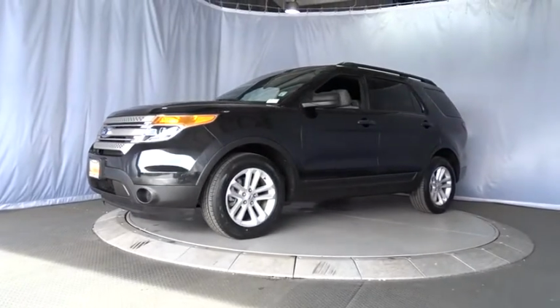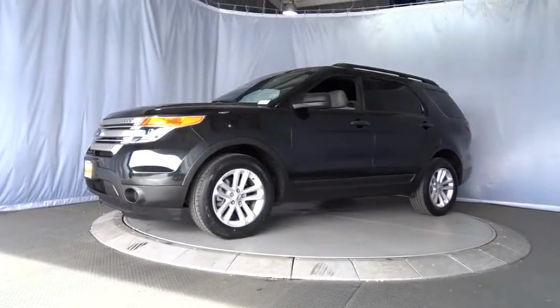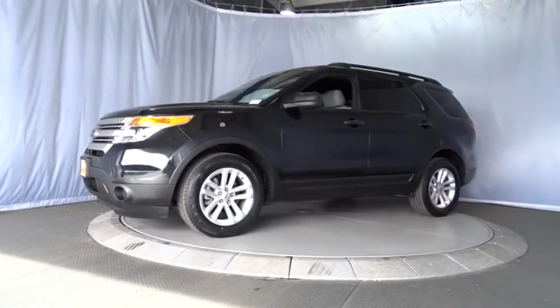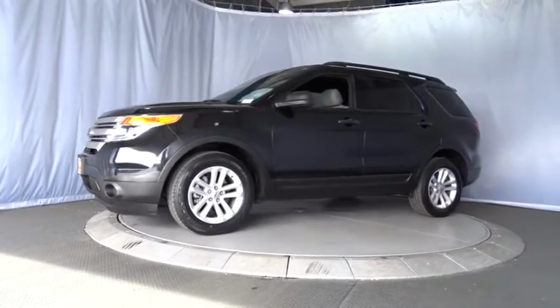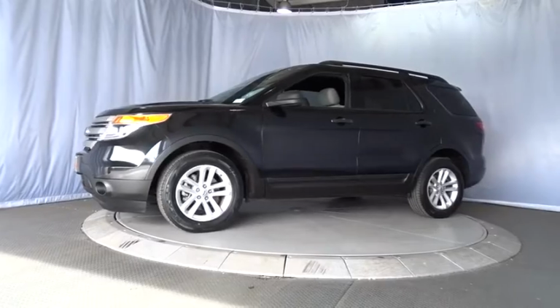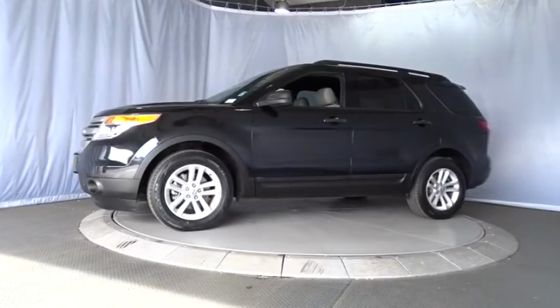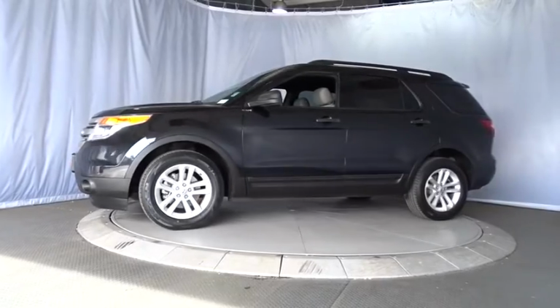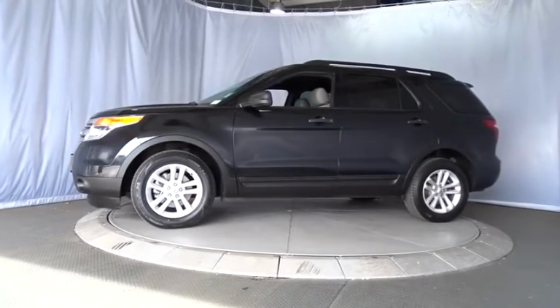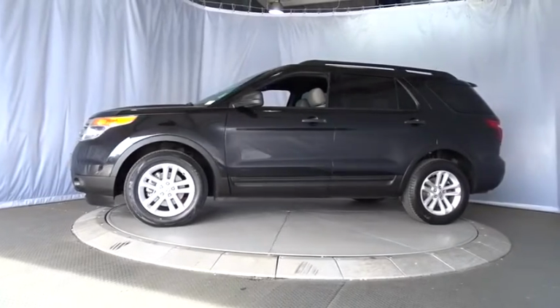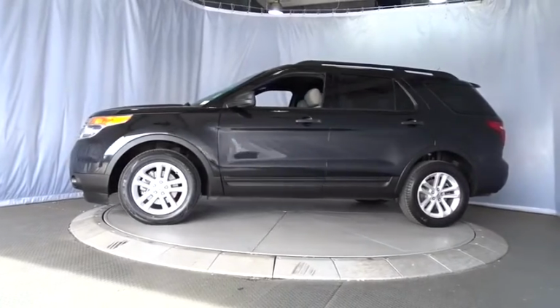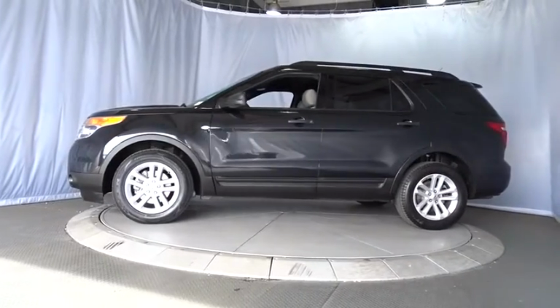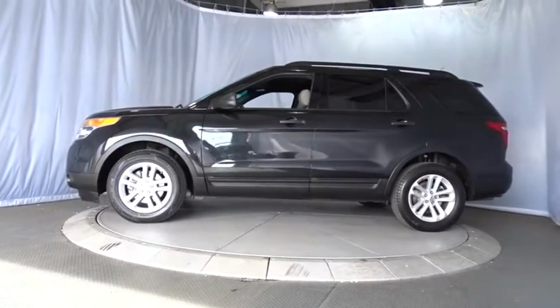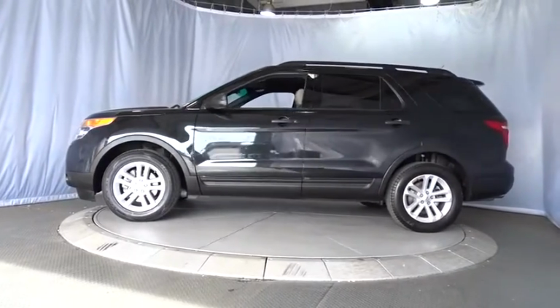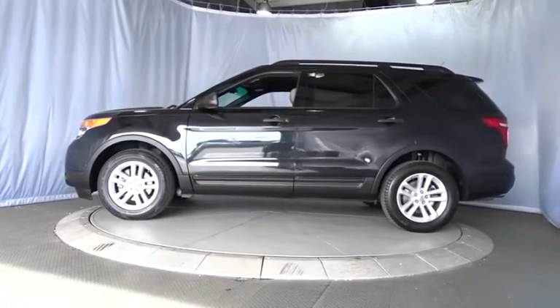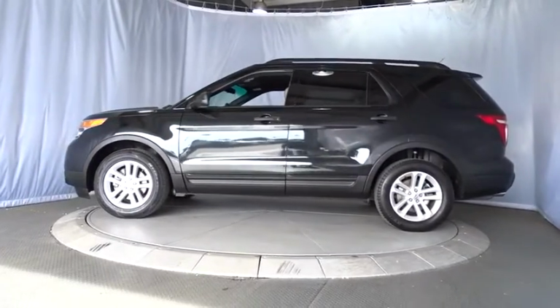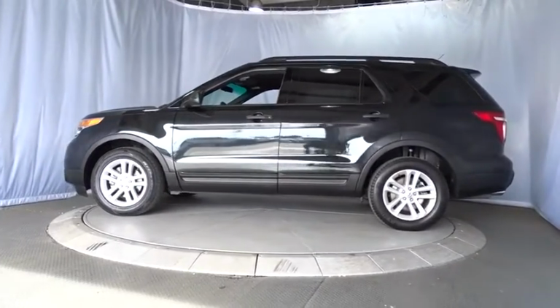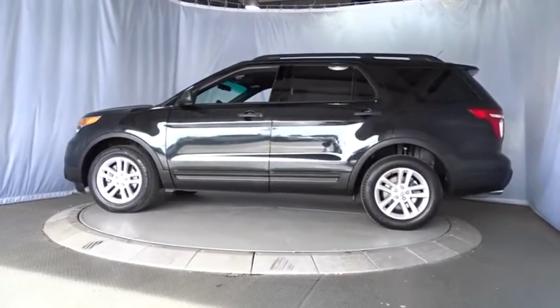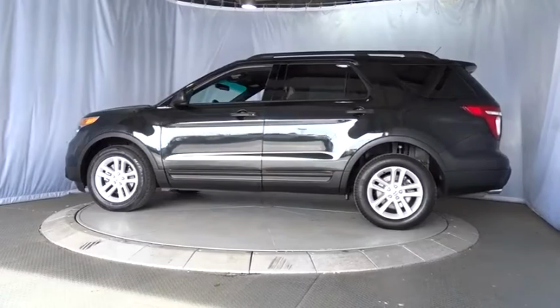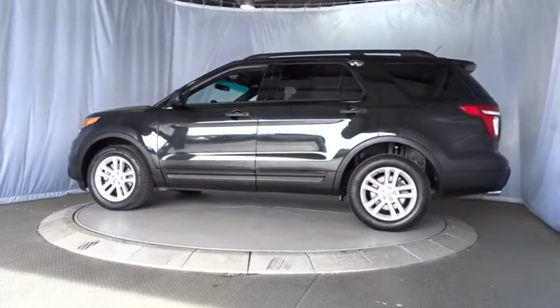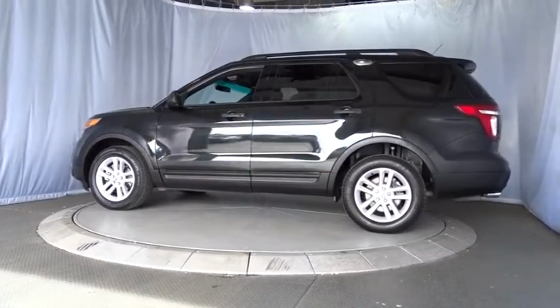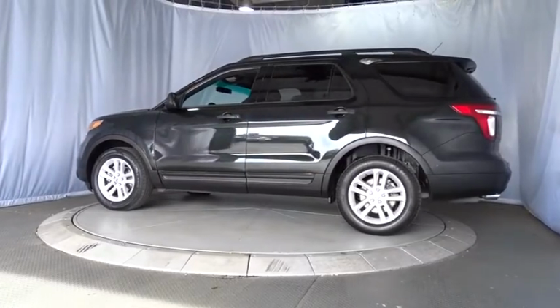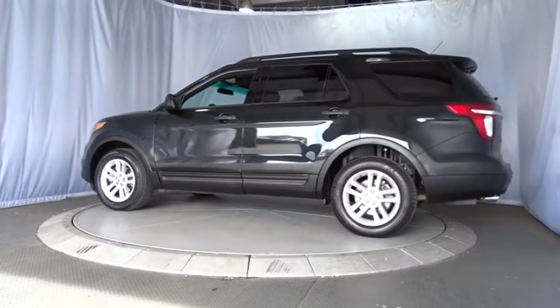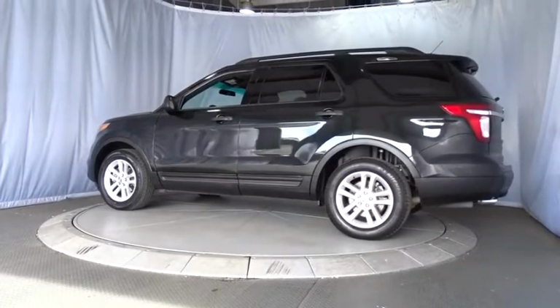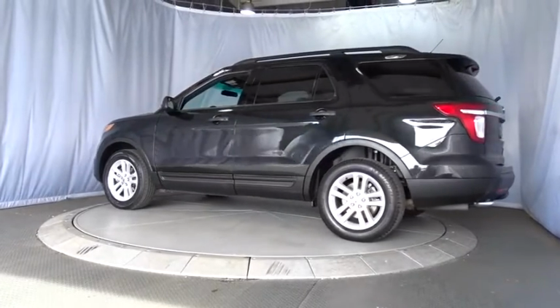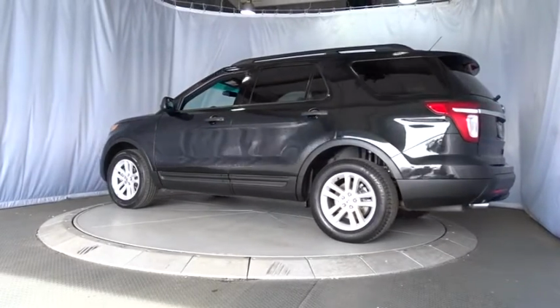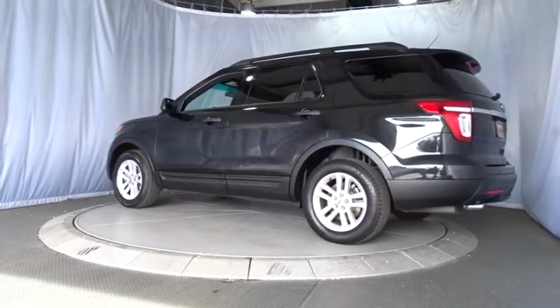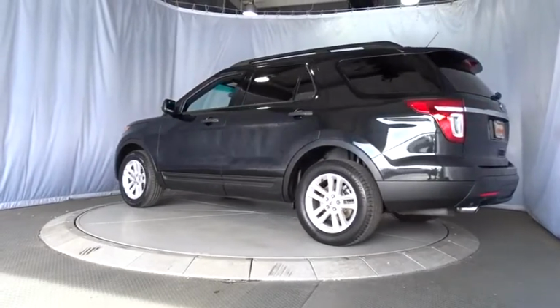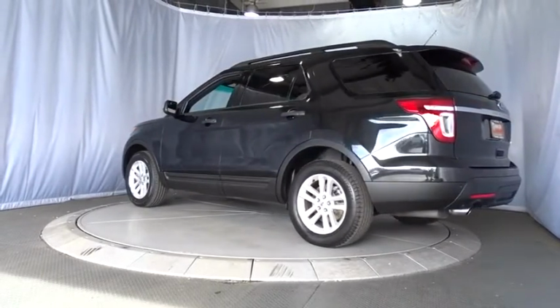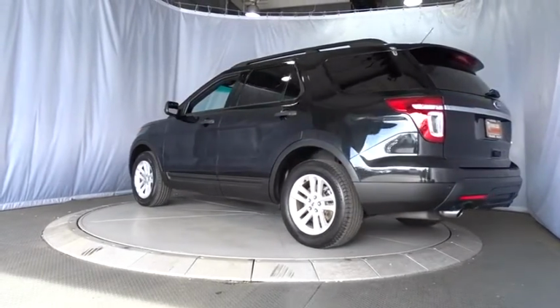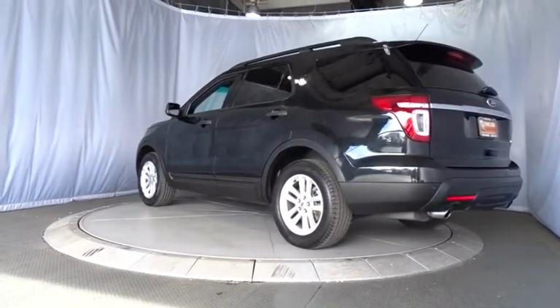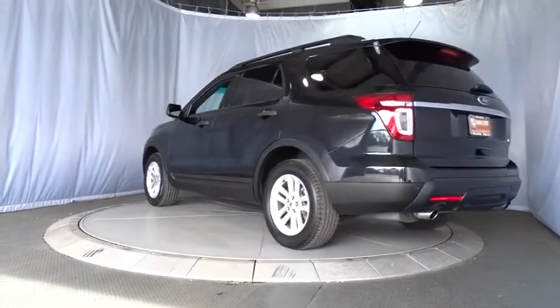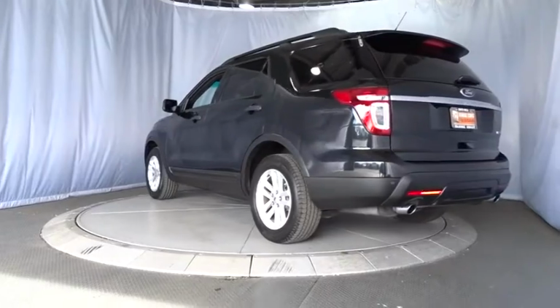Keyless entry, stability control, steering wheel audio controls, anti-lock braking system, traction control, power steering, adjustable steering wheel, cruise control, floor mats, four-wheel disc brakes.